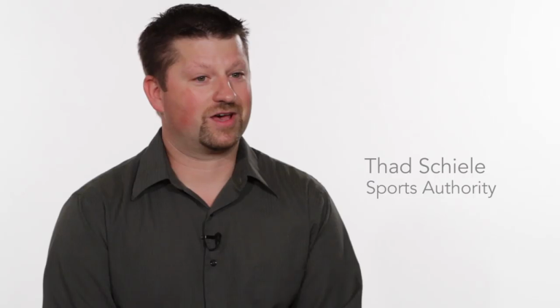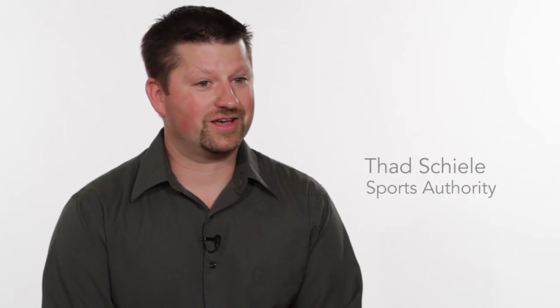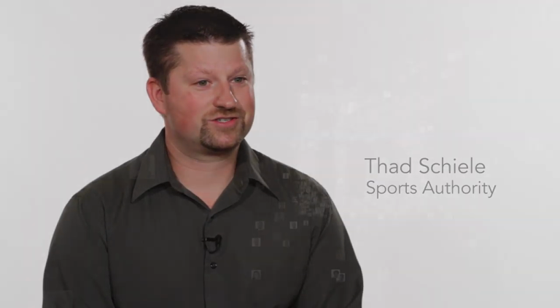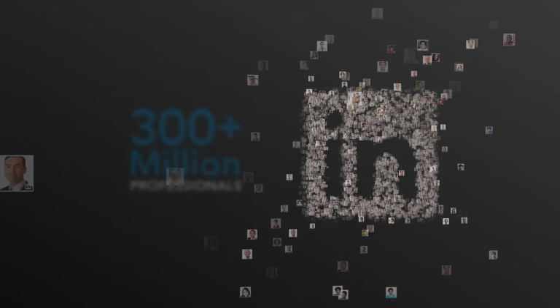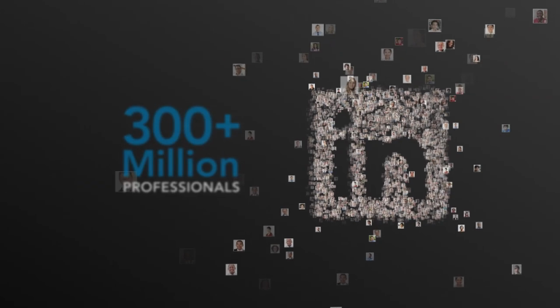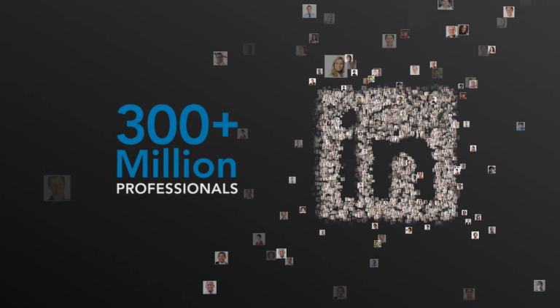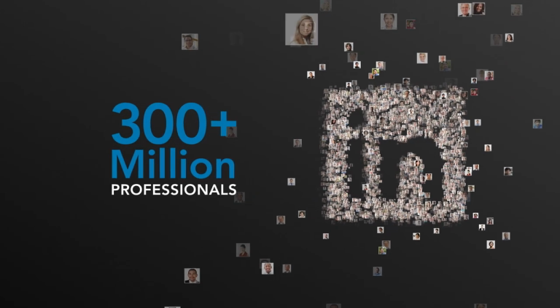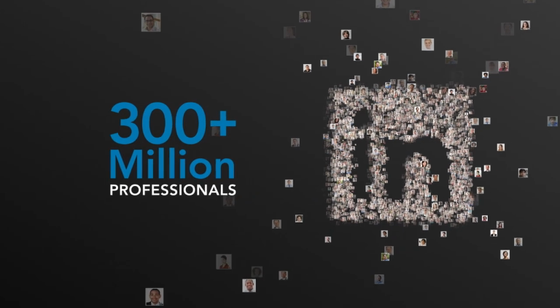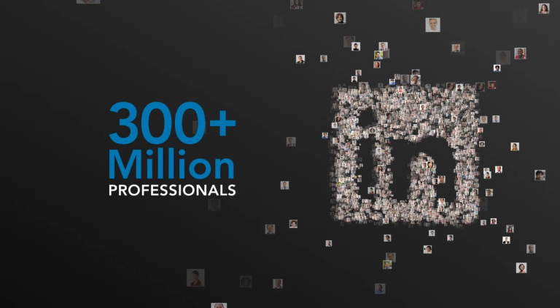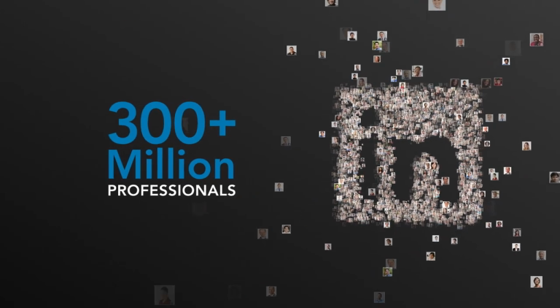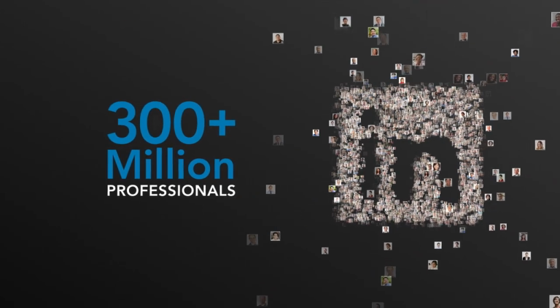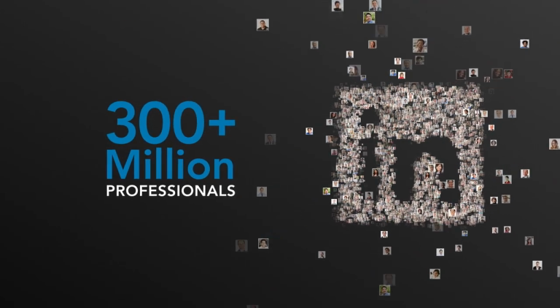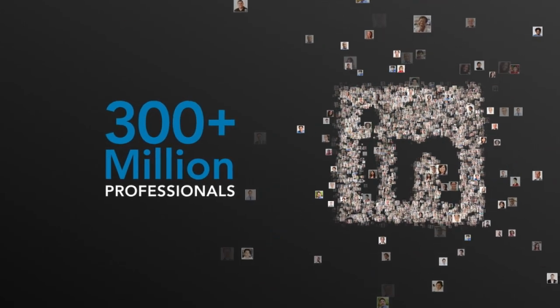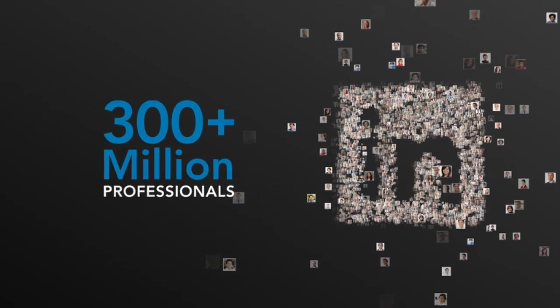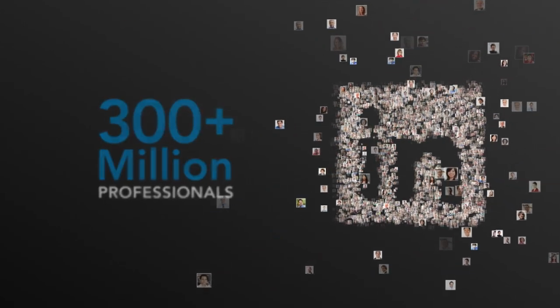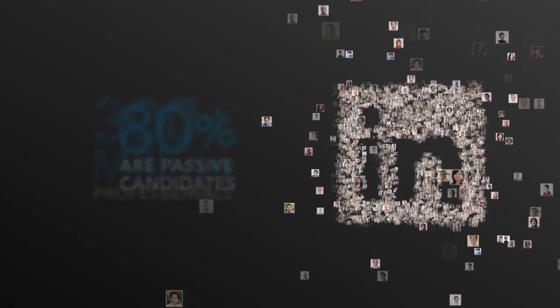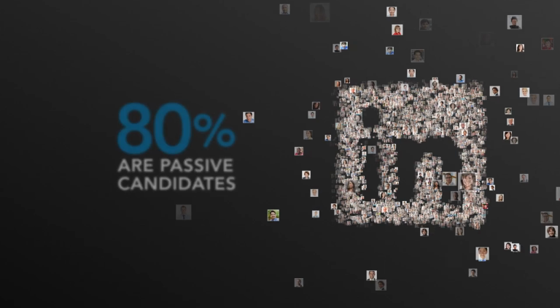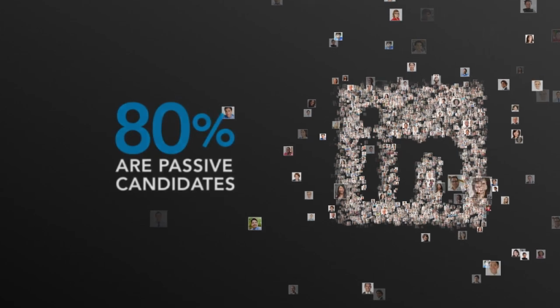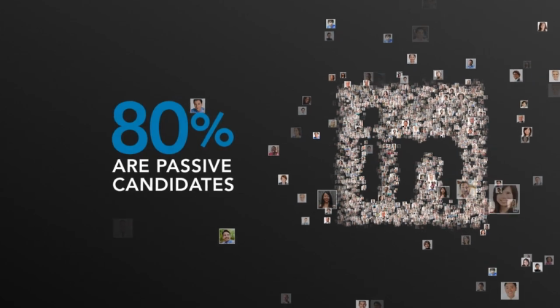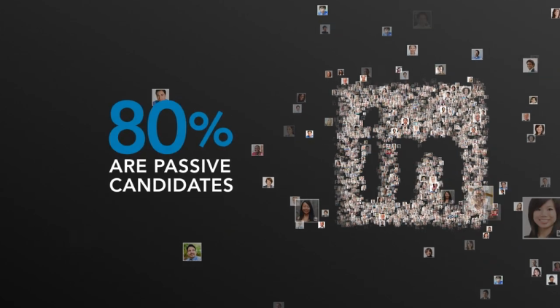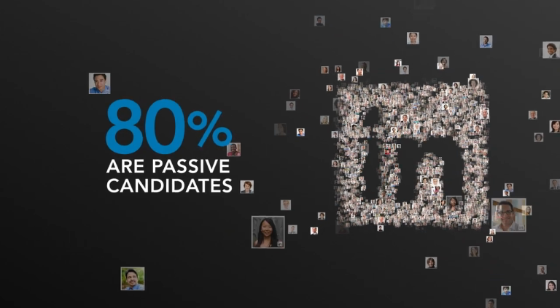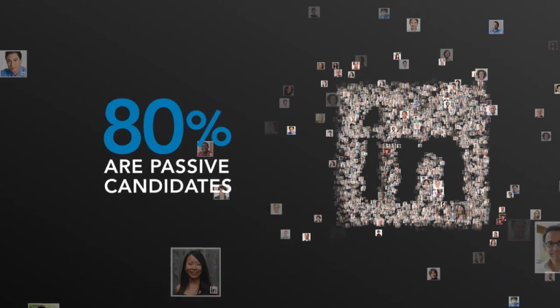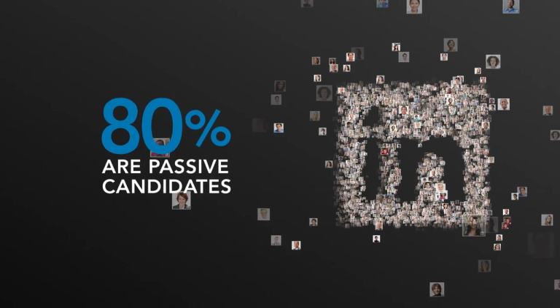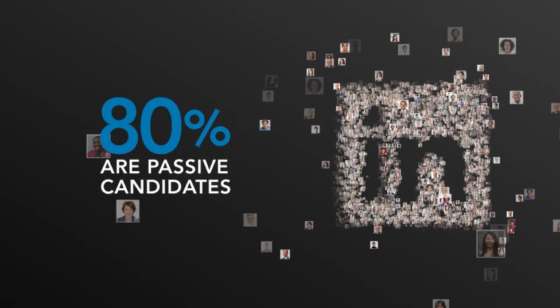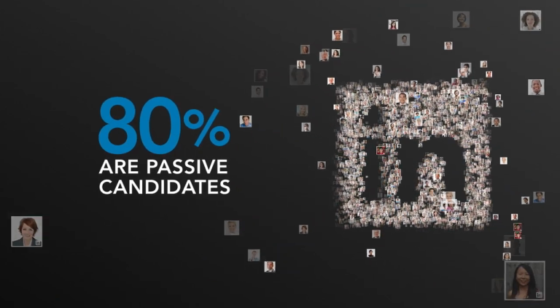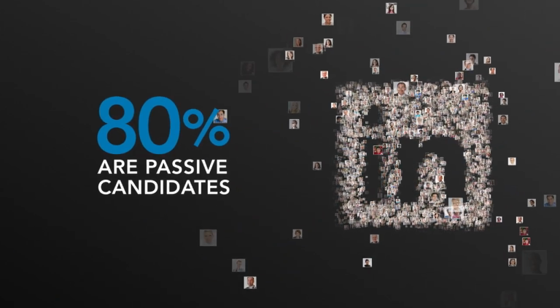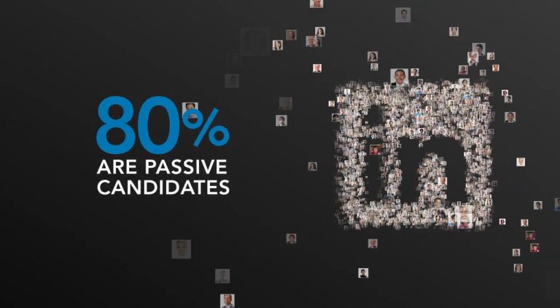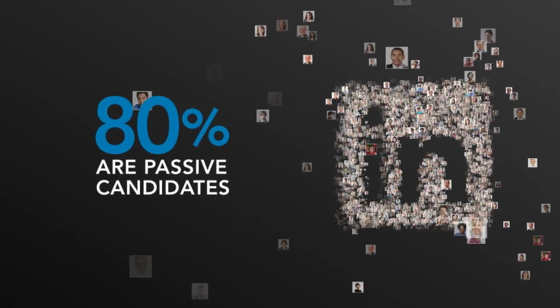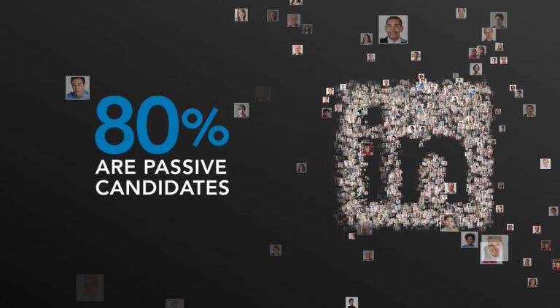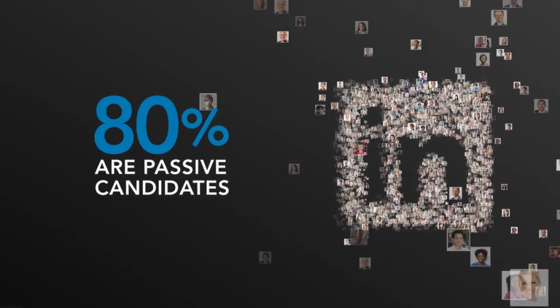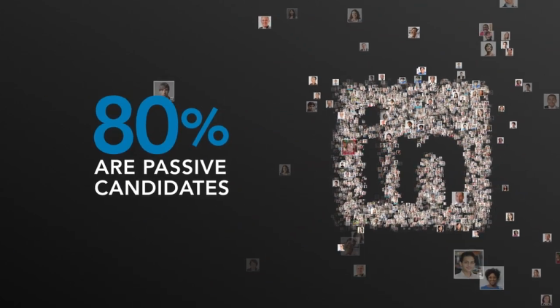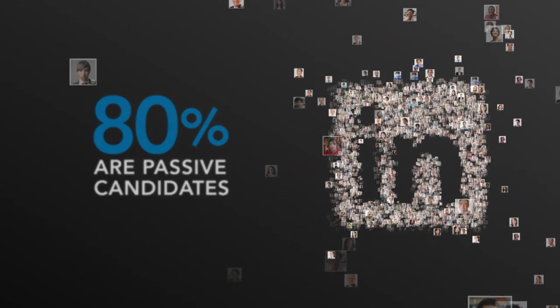Cutting edge. Millions of skilled professionals are on LinkedIn, and 80% of them are passive candidates who aren't actively looking for a new job.